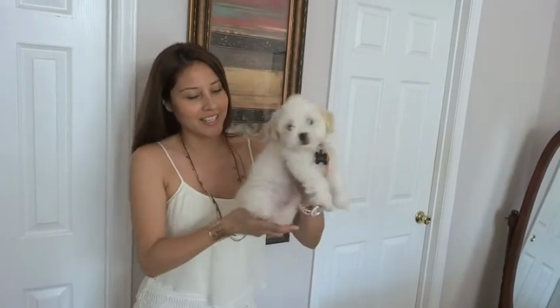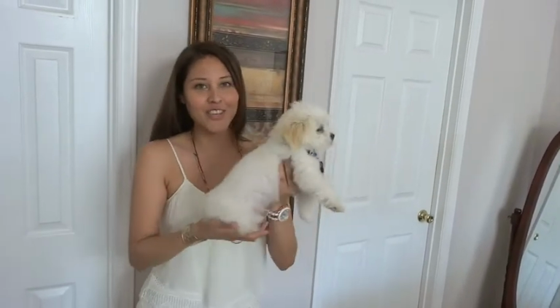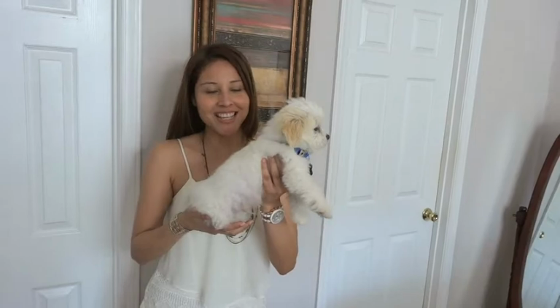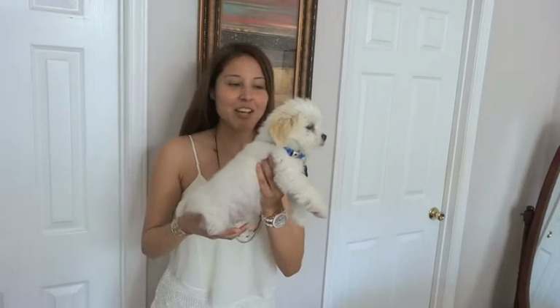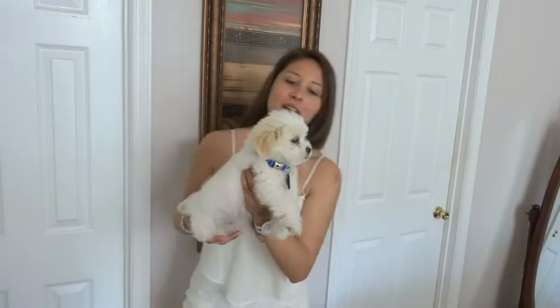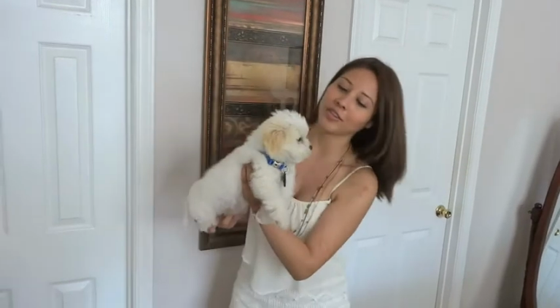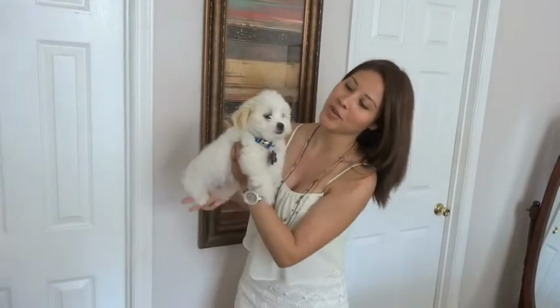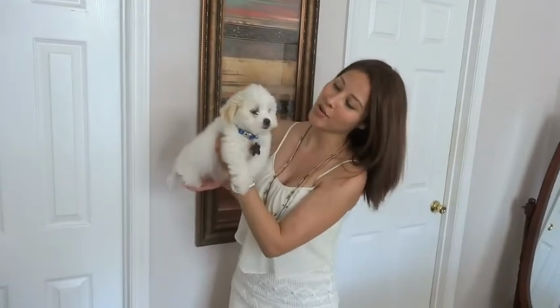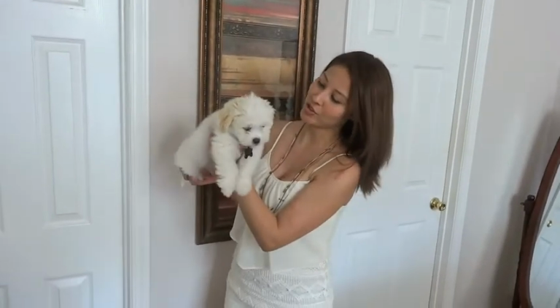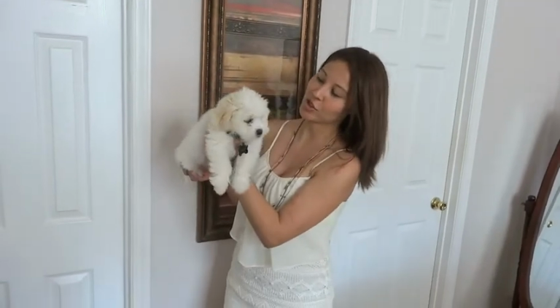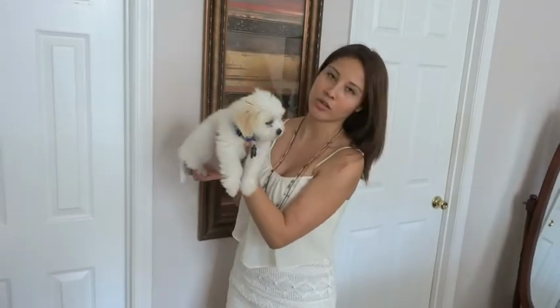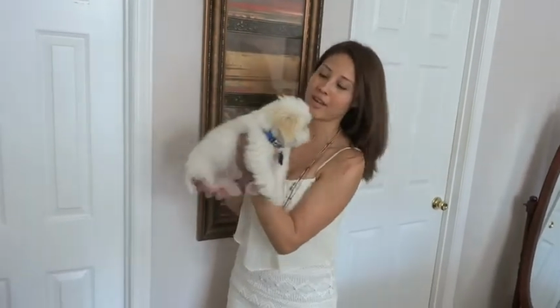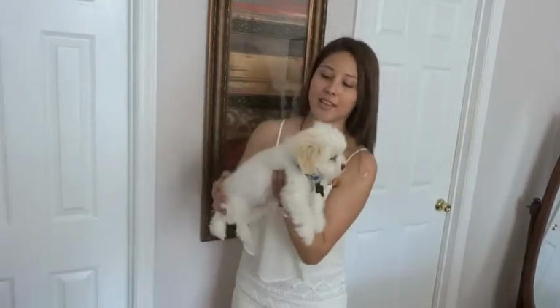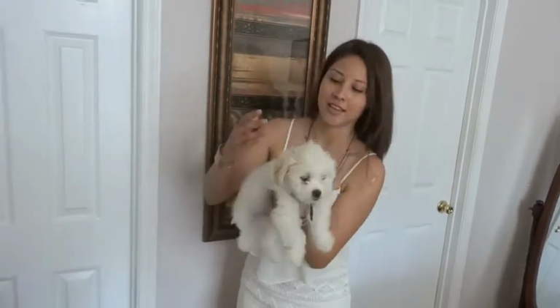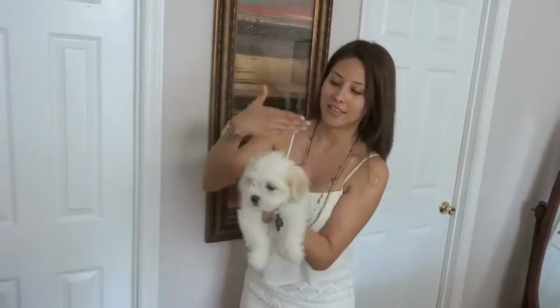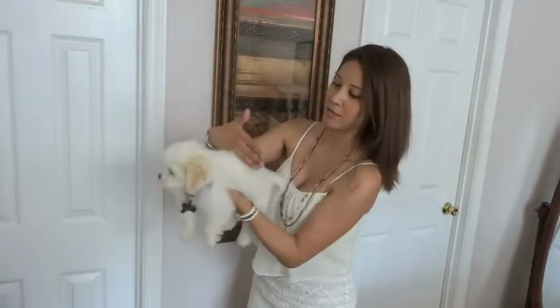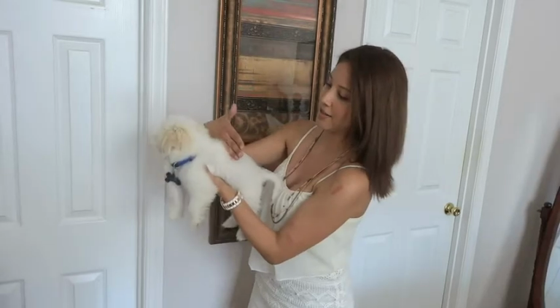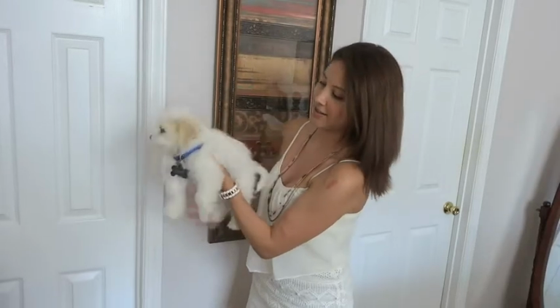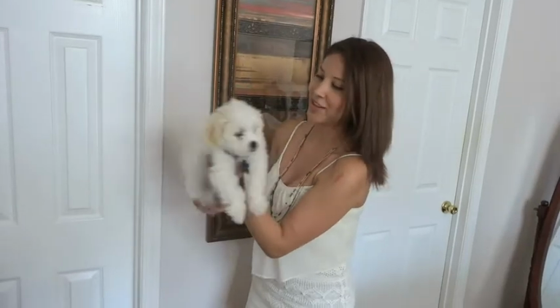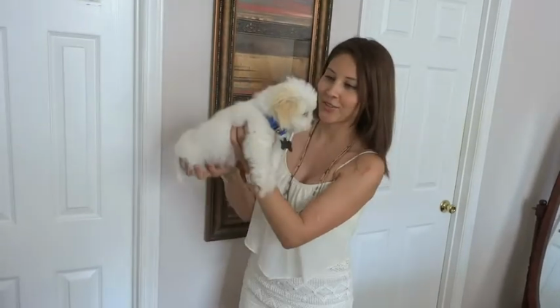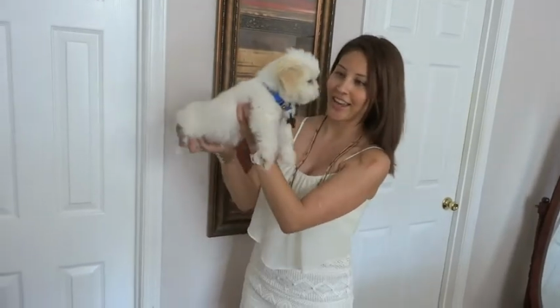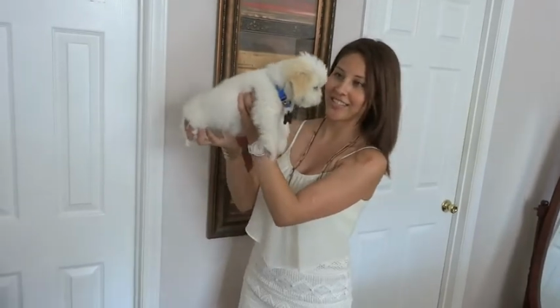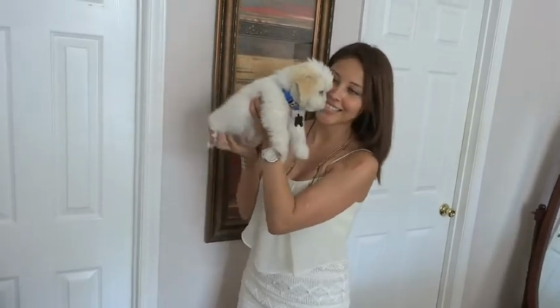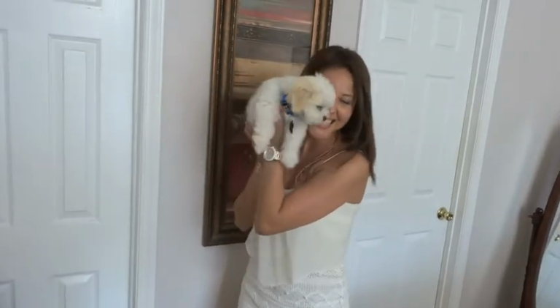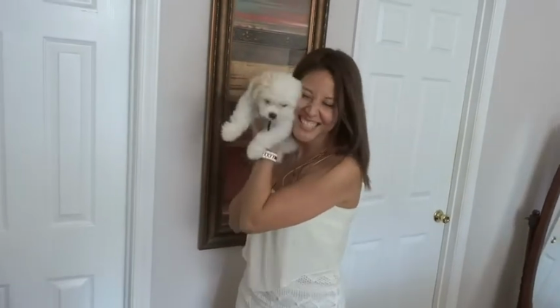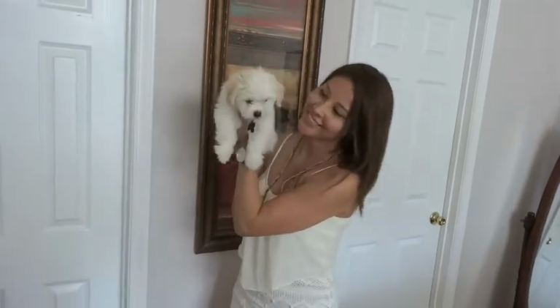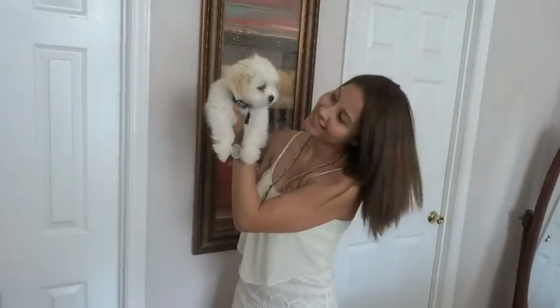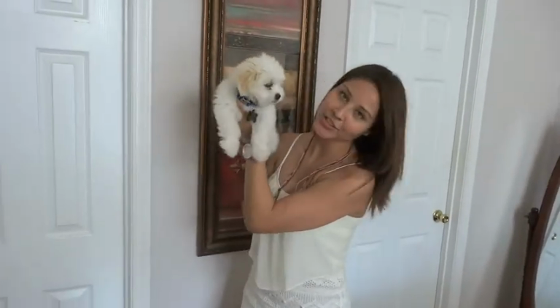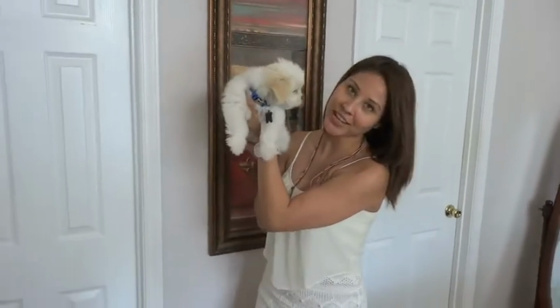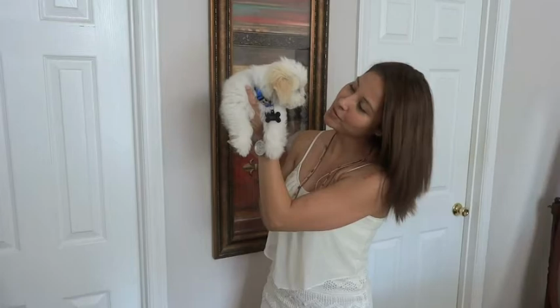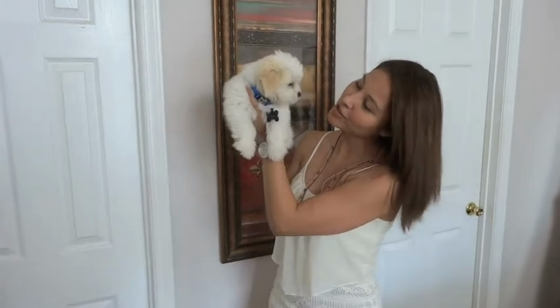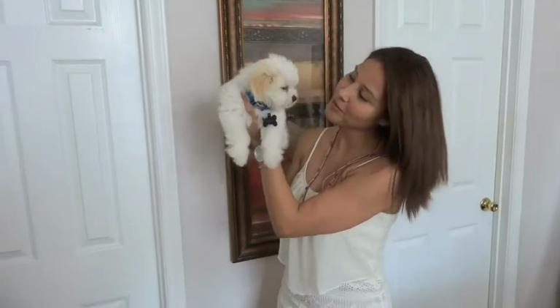See how cute he is? We got him about three weeks ago and he was so so tiny — he was like this big but now he's grown like half his size. So there's Louie, just wanted to show him to you.